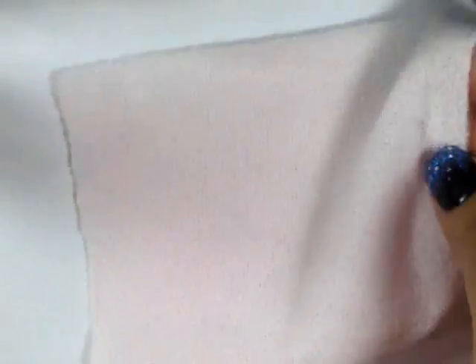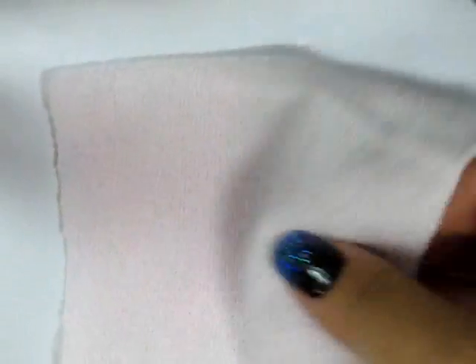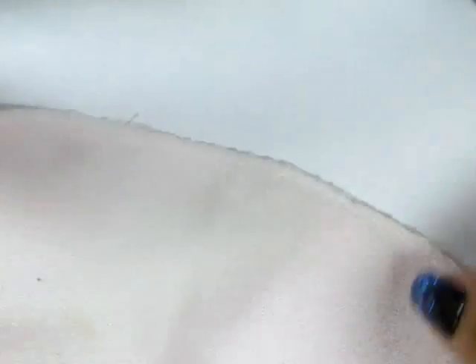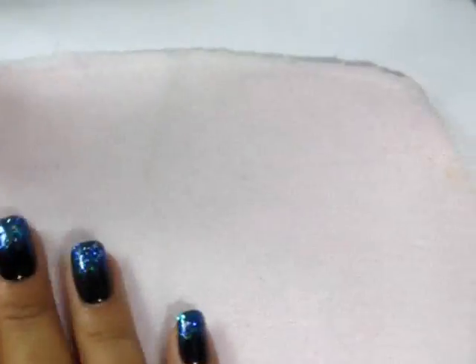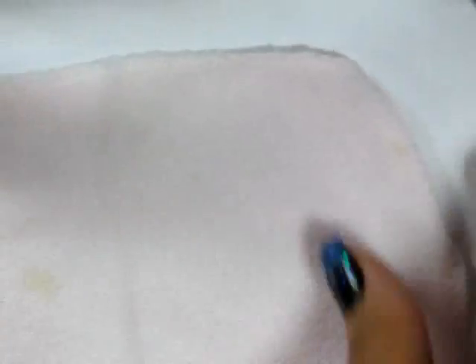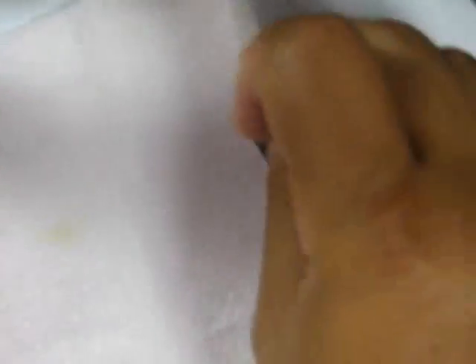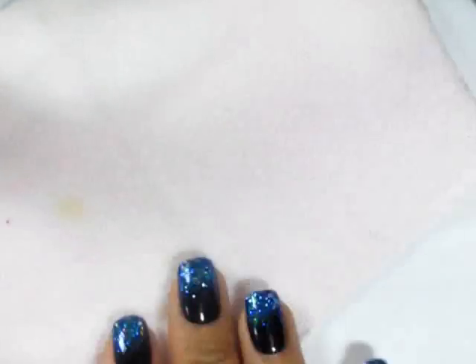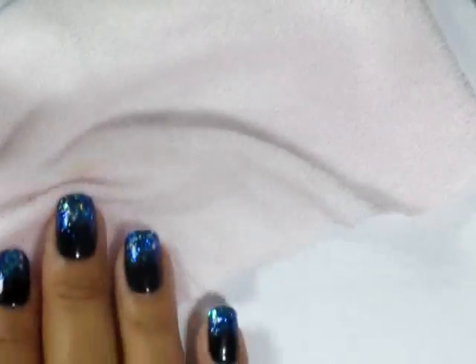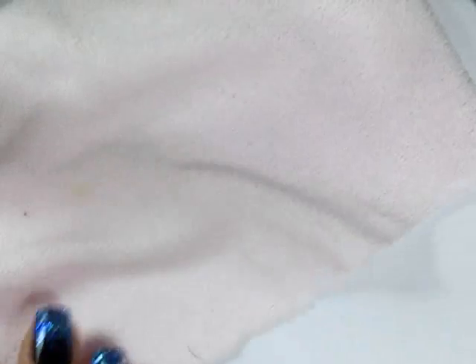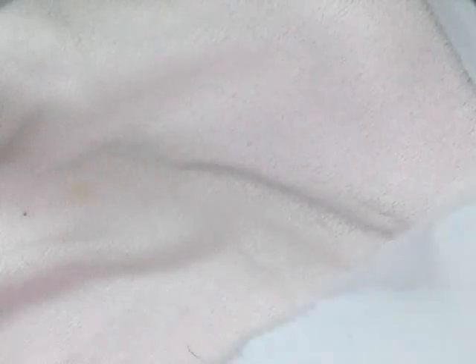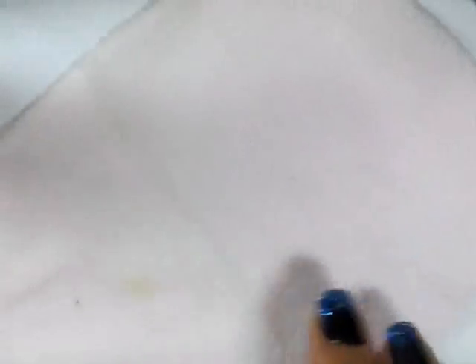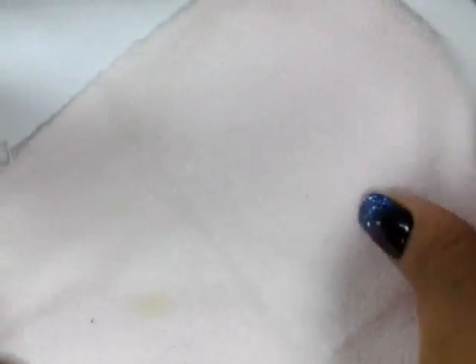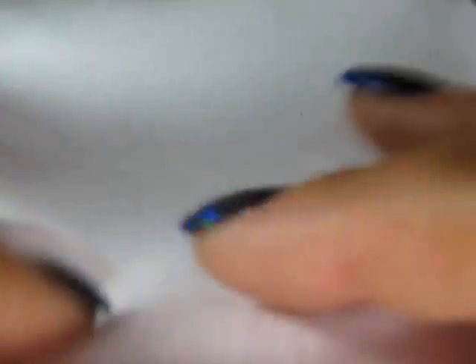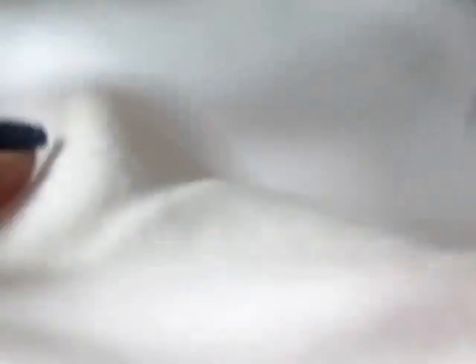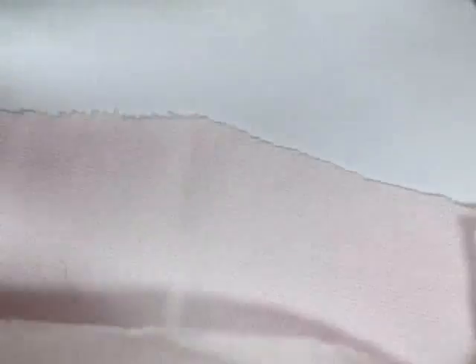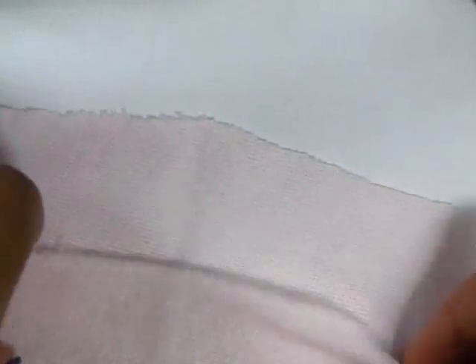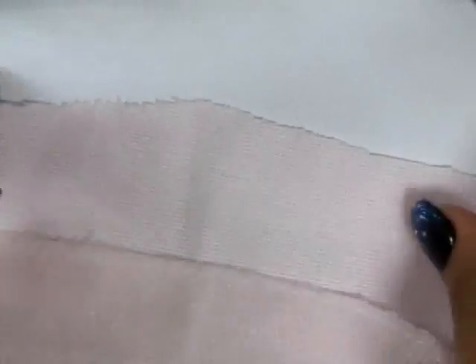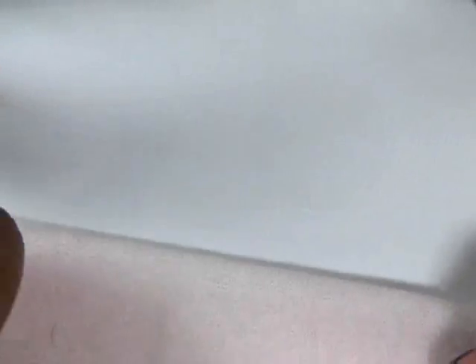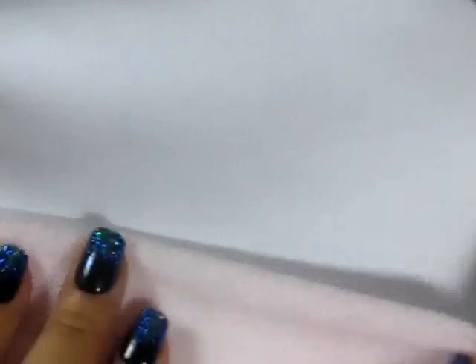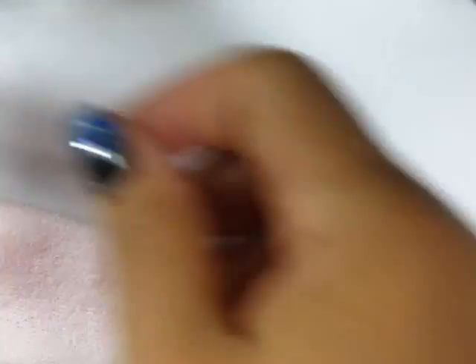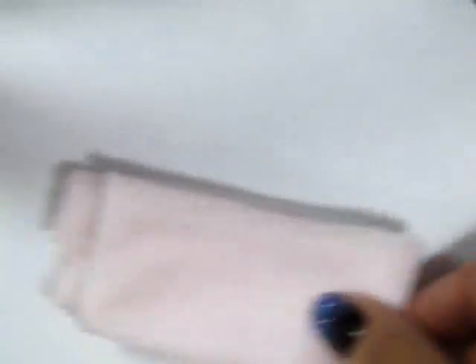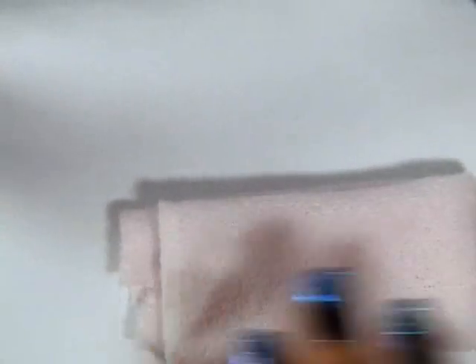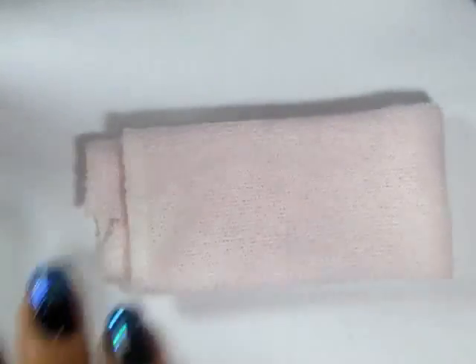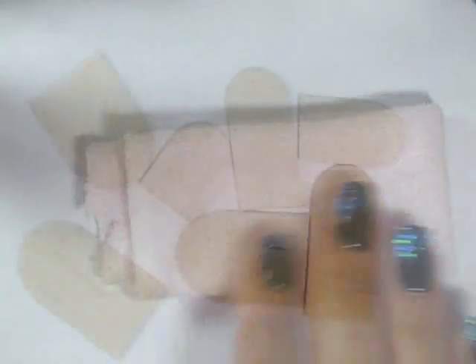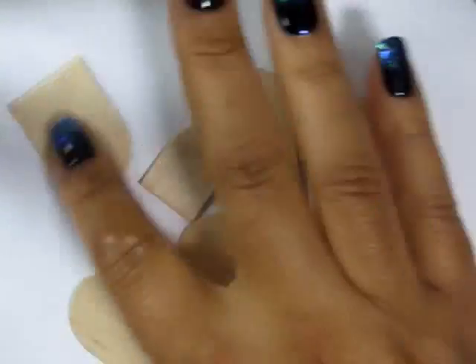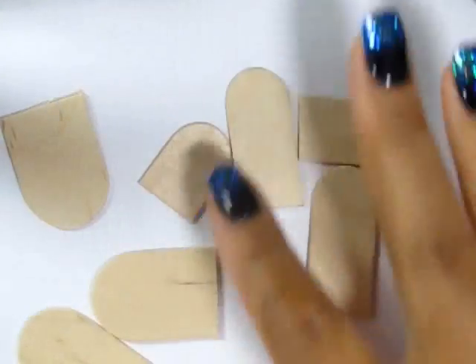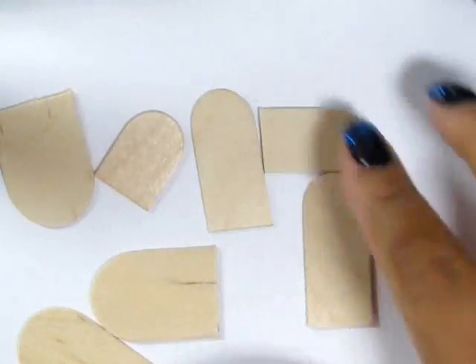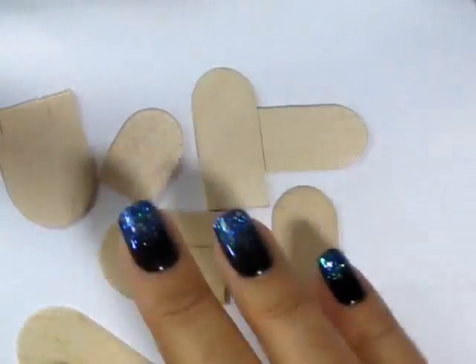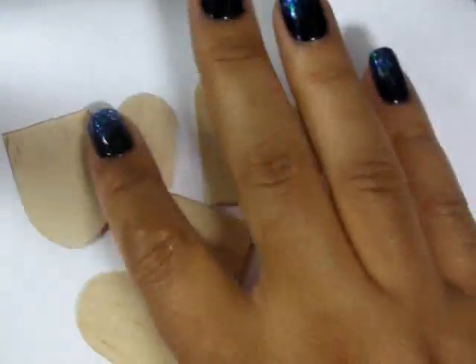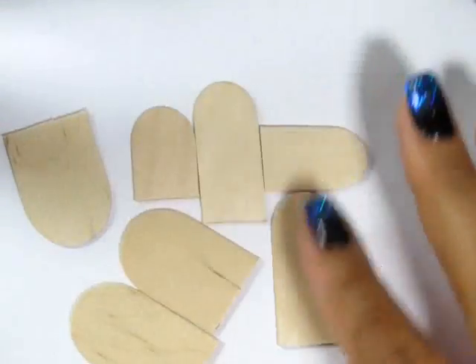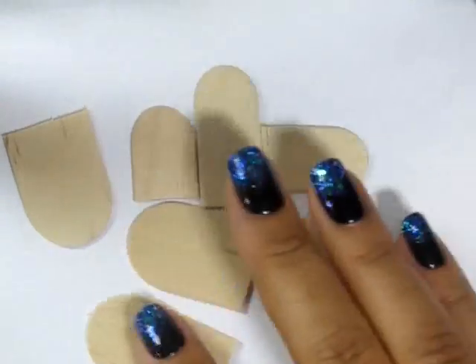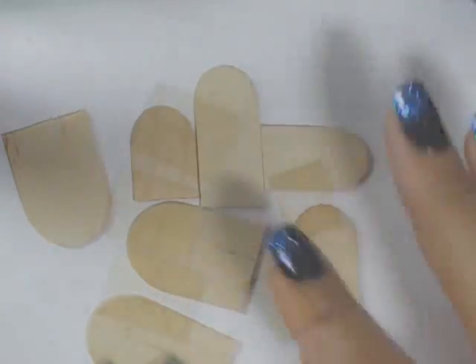This is a baby washcloth that I use as a baby blanket. I do like these more for baby miniature towels — they're thinner and they have a tighter loop.